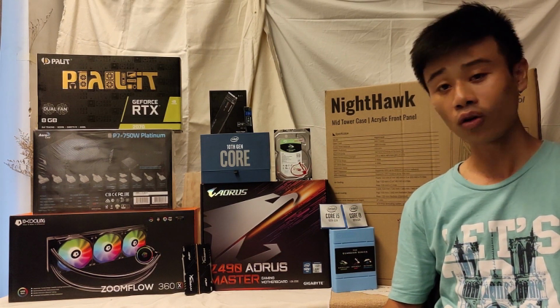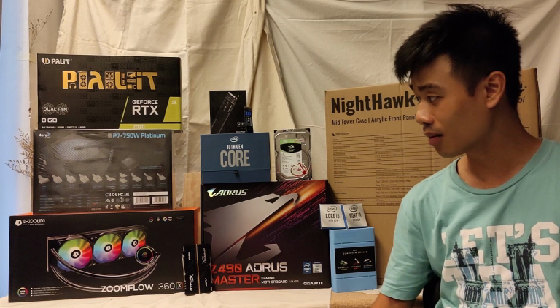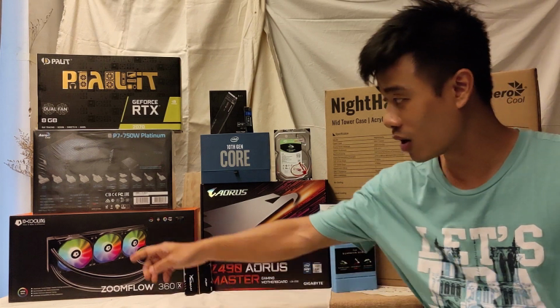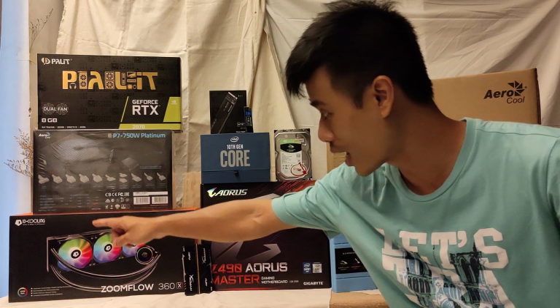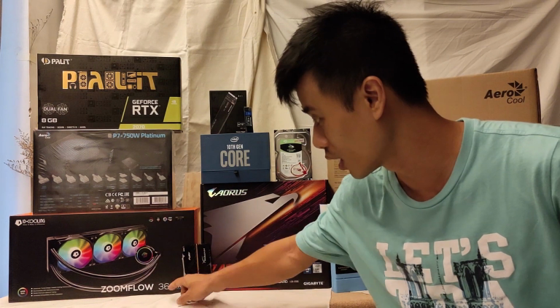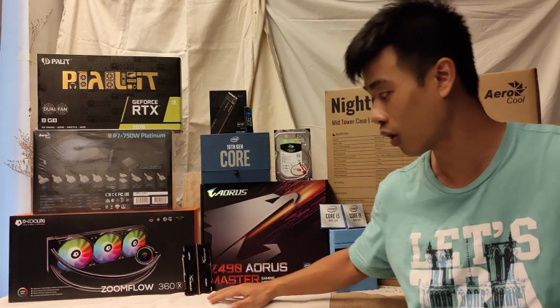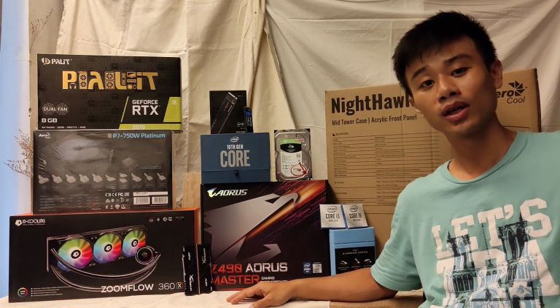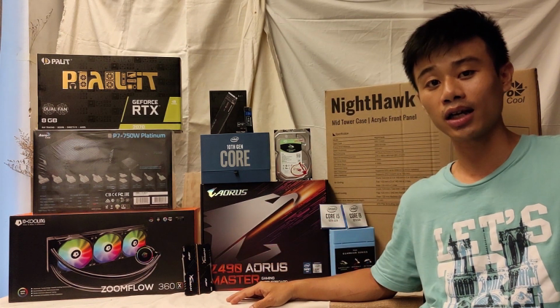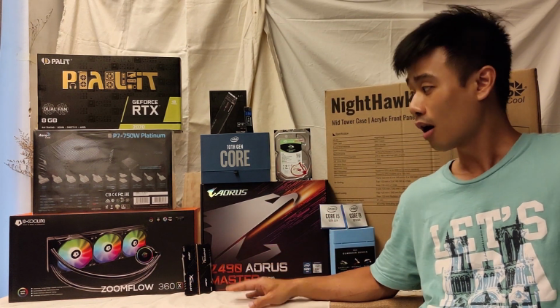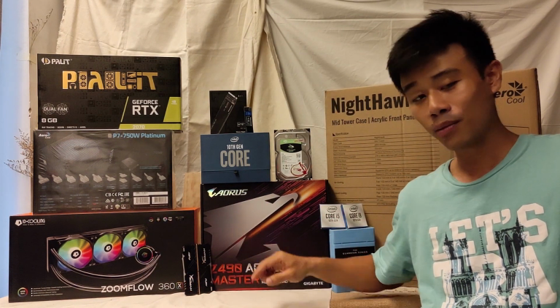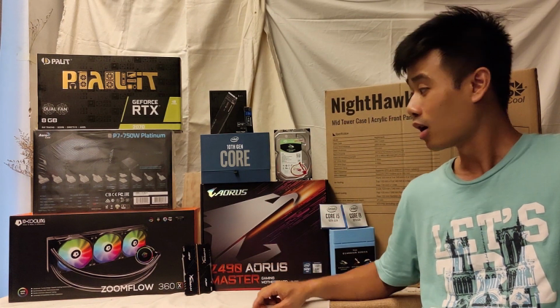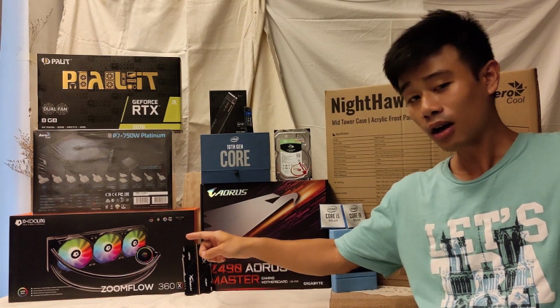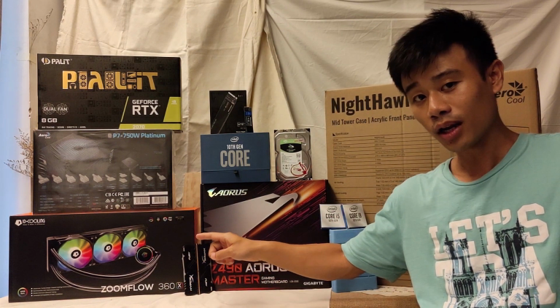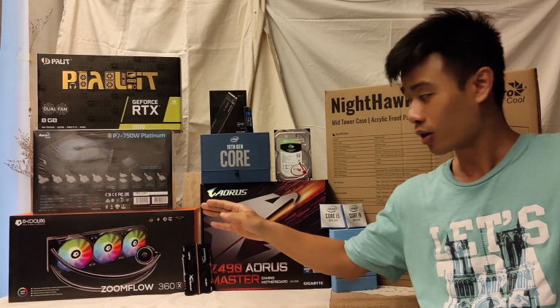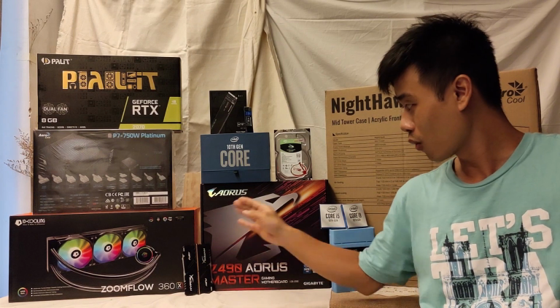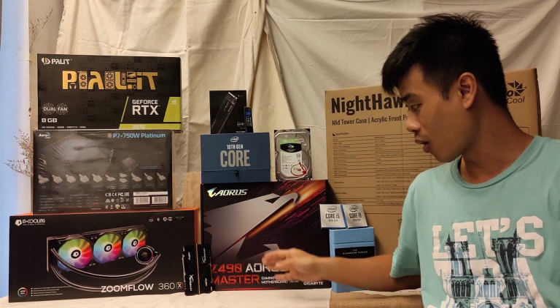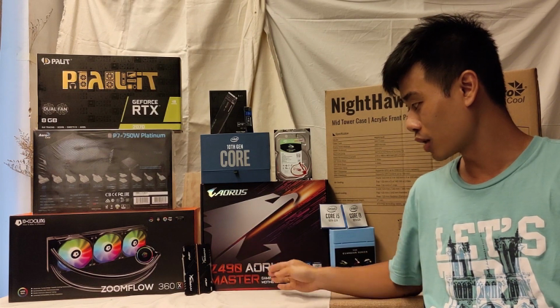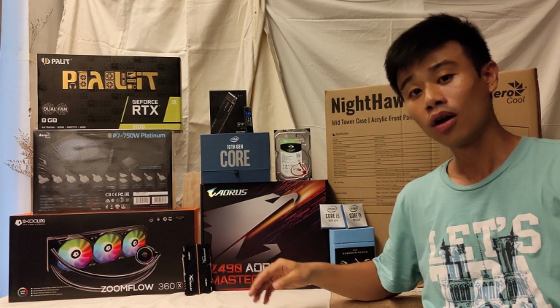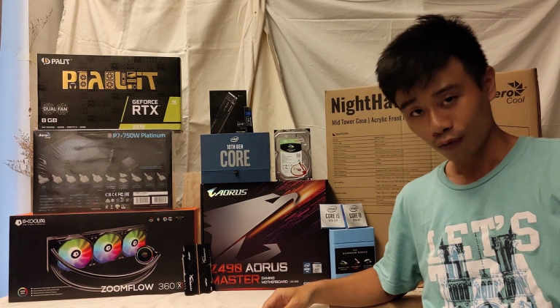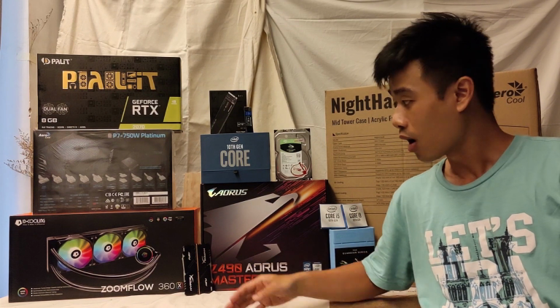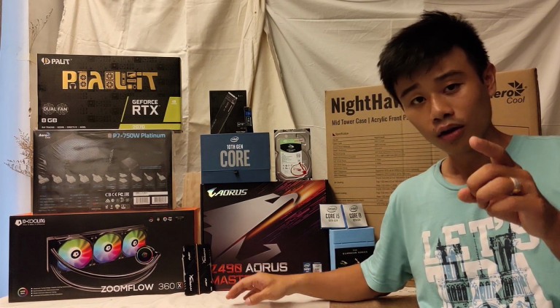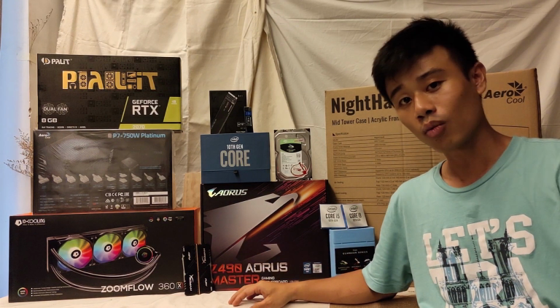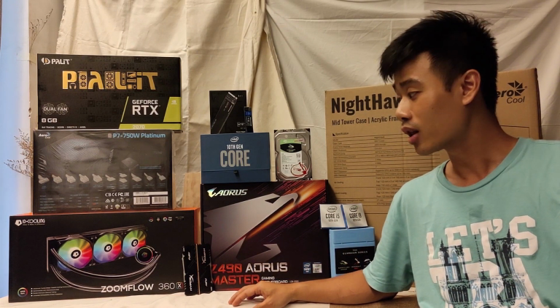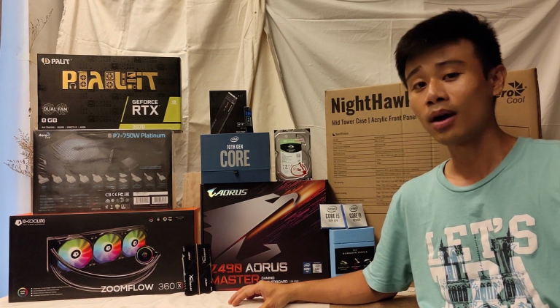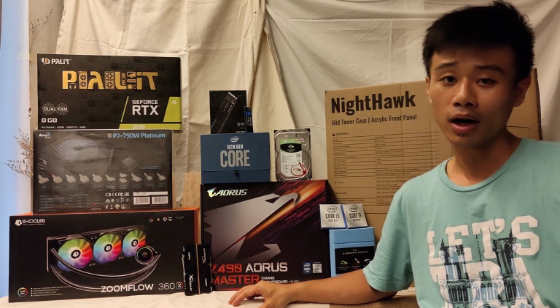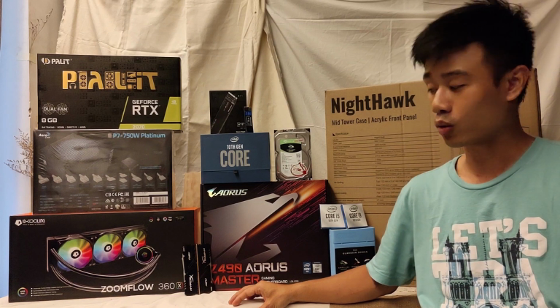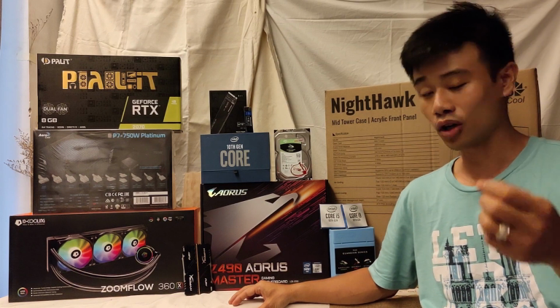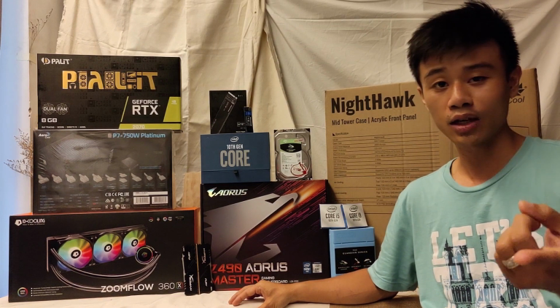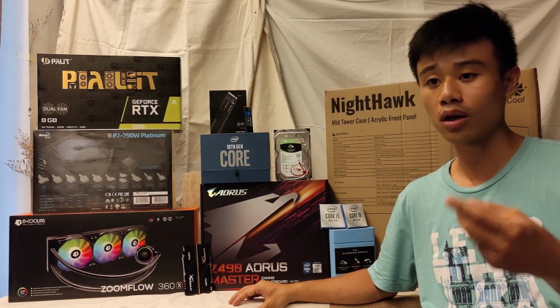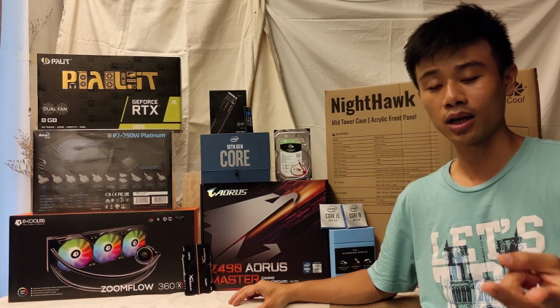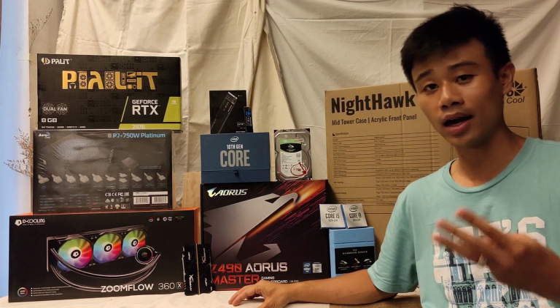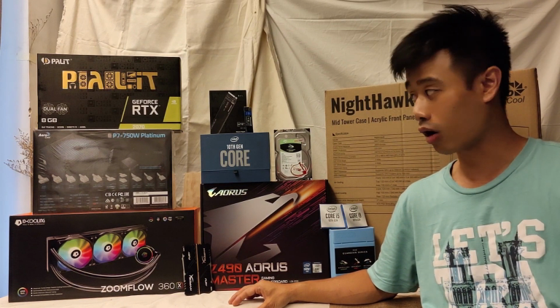For the cooling system, I'll be using the Ivy Cooling Zoom Flow 360X RGB LED. This RGB LED is compatible with the Airways Master Fusion. You can also use it with other motherboard makers such as ASUS, MSI, and ASRock.